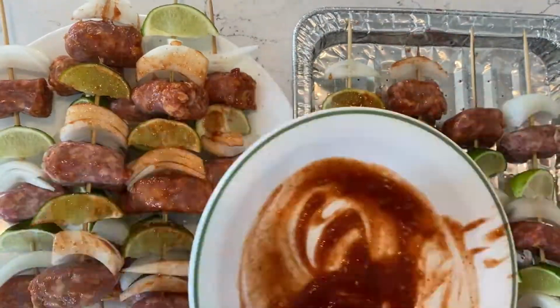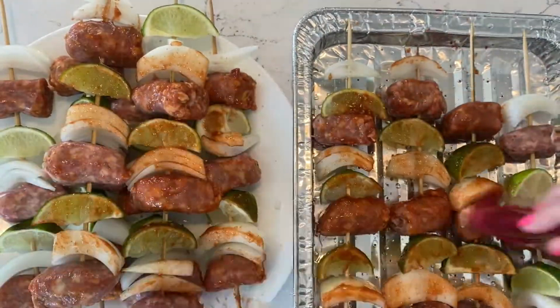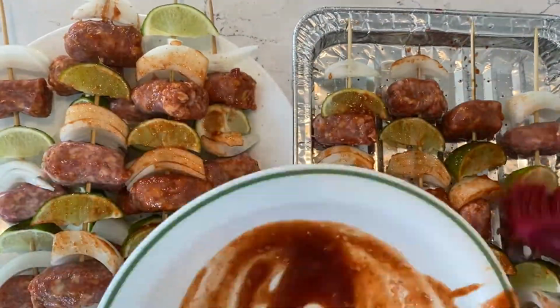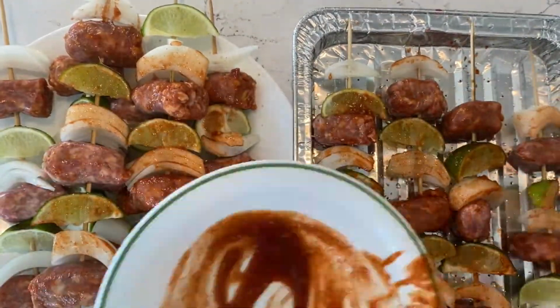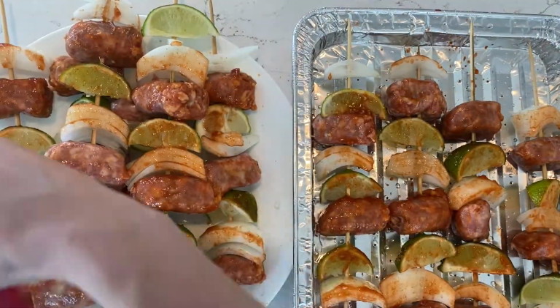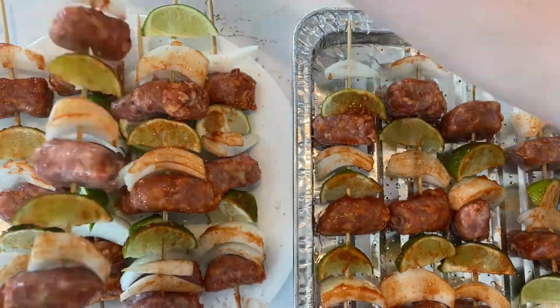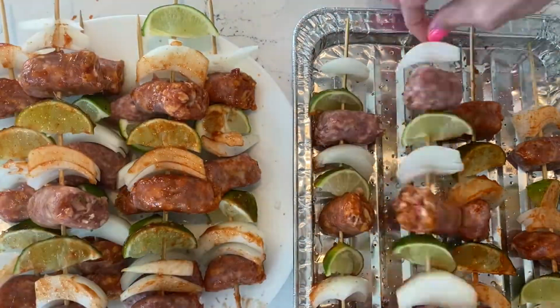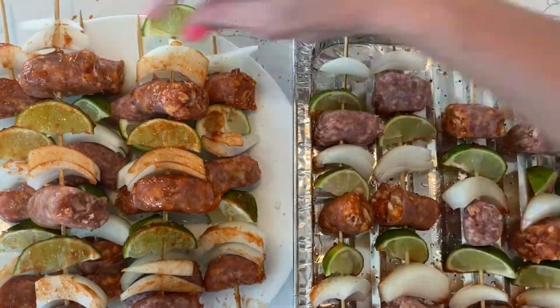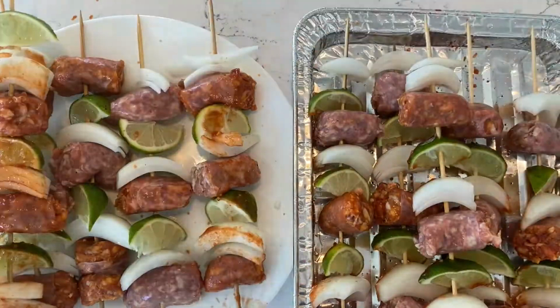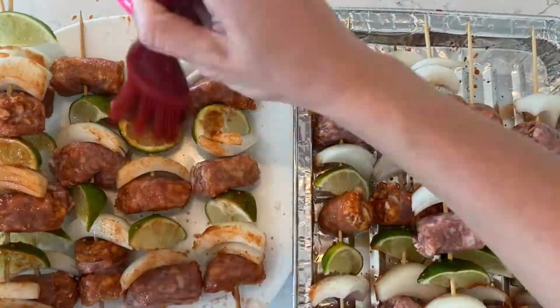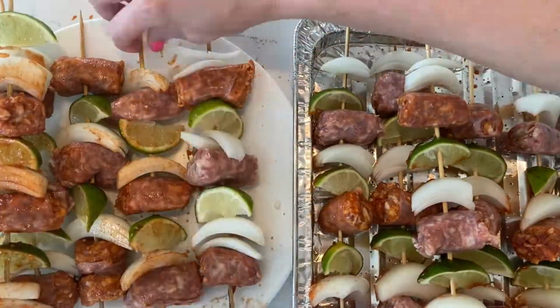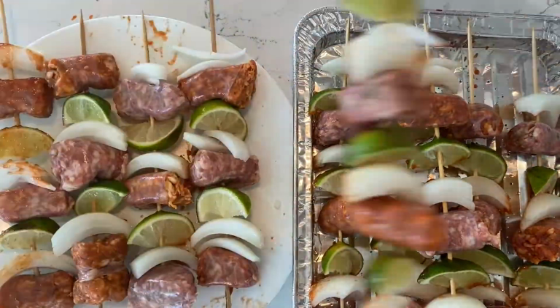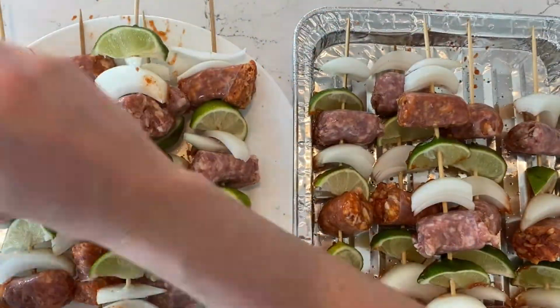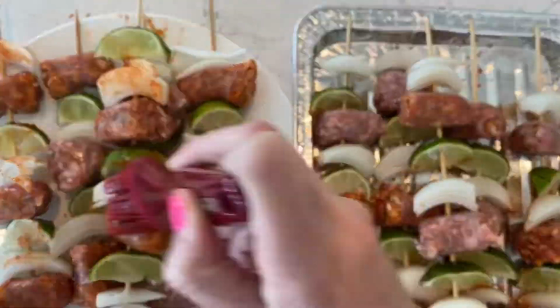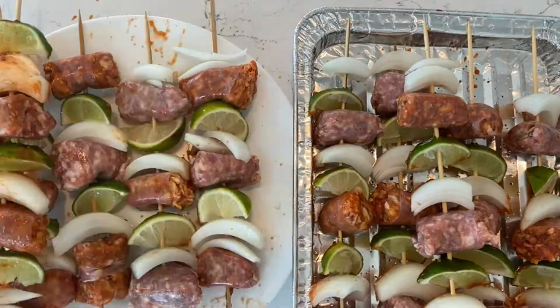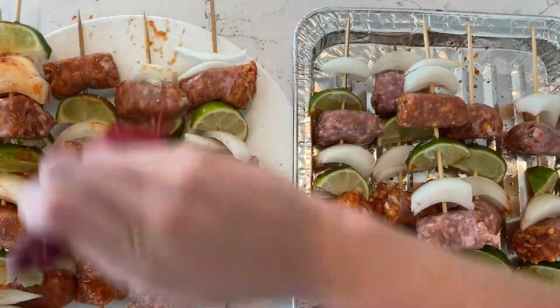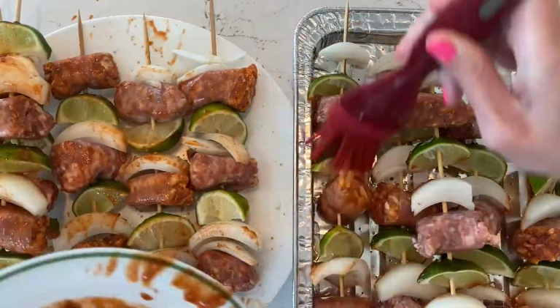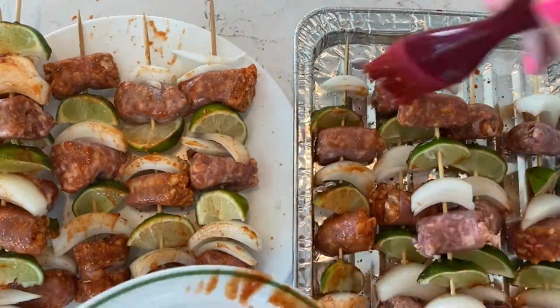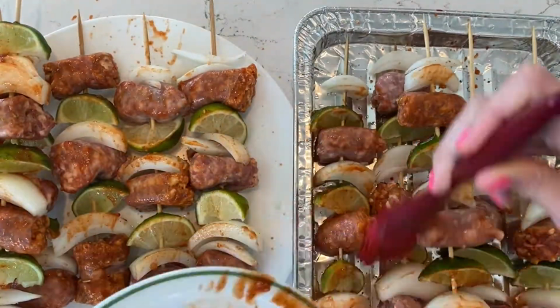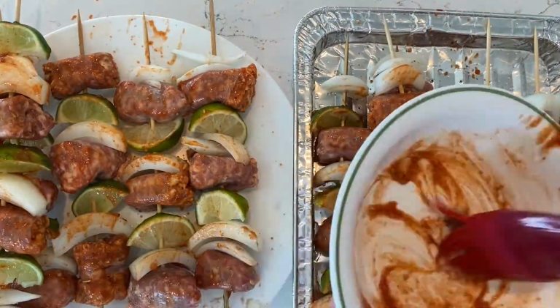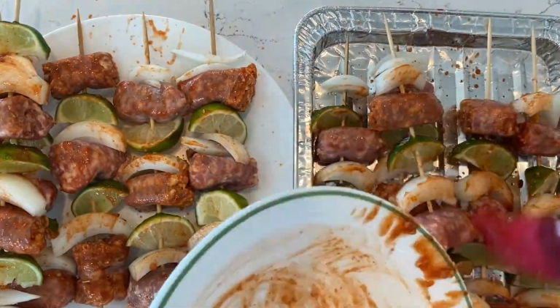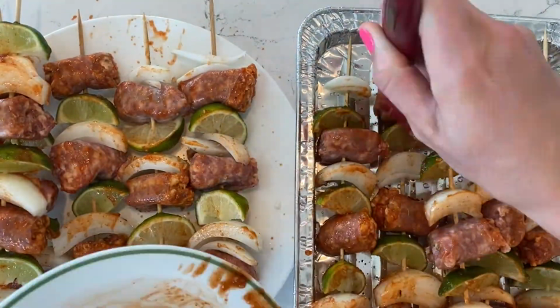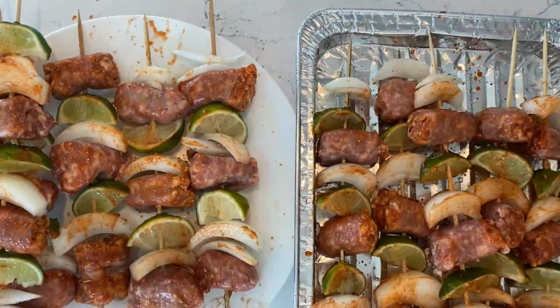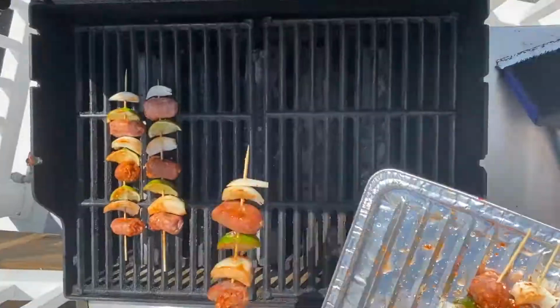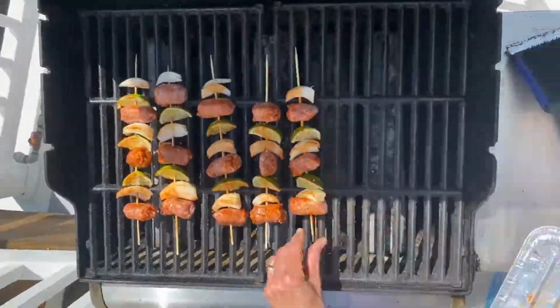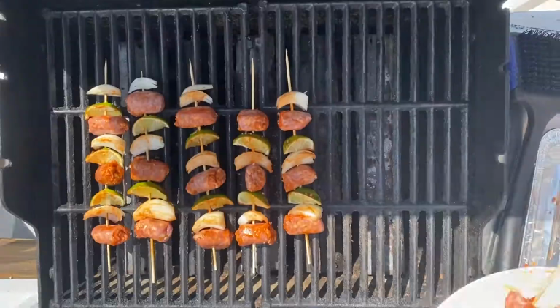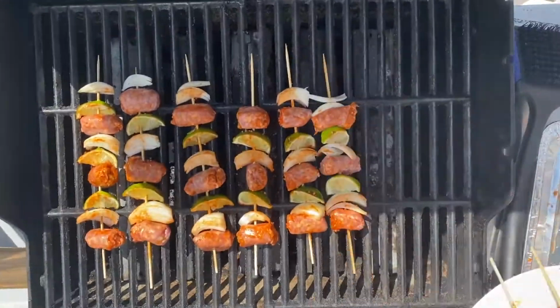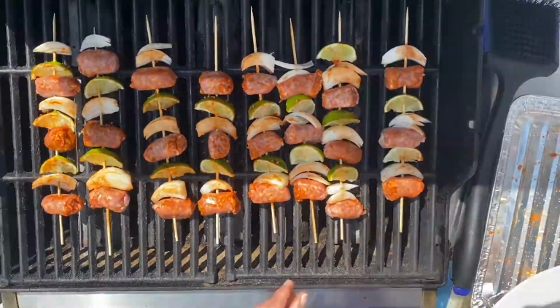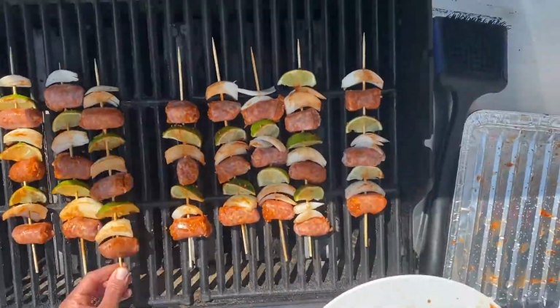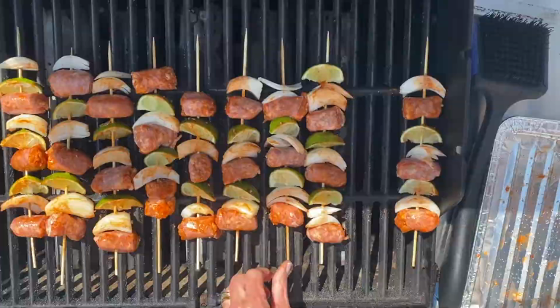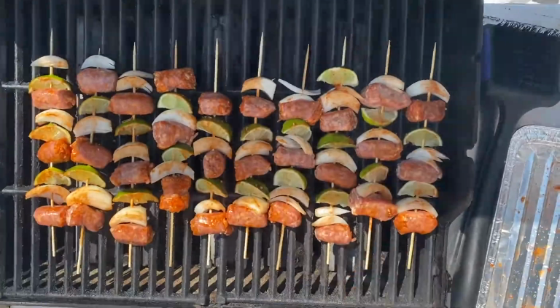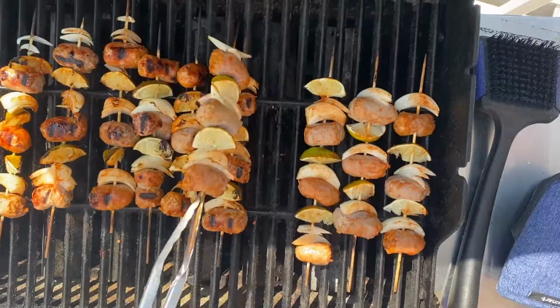Using a basting brush, brush the homemade garlic chili sauce onto the skewers. Make sure to flip to get it all over. Grill the skewers and keep turning until they char, about 10 minutes.